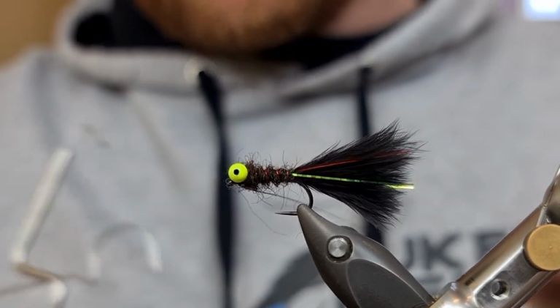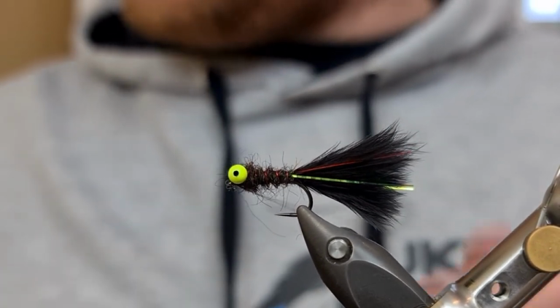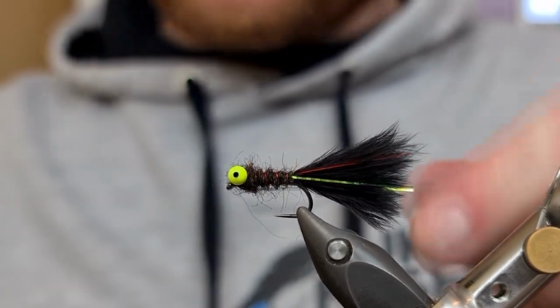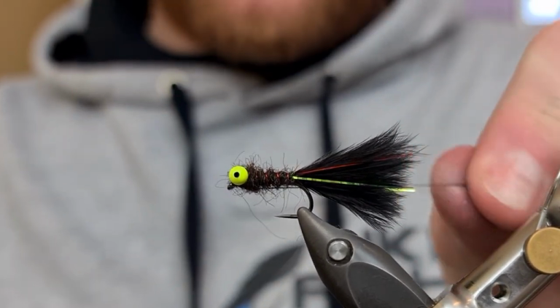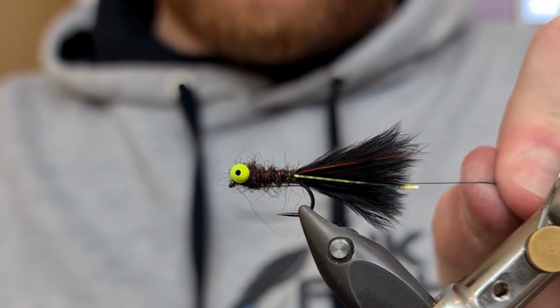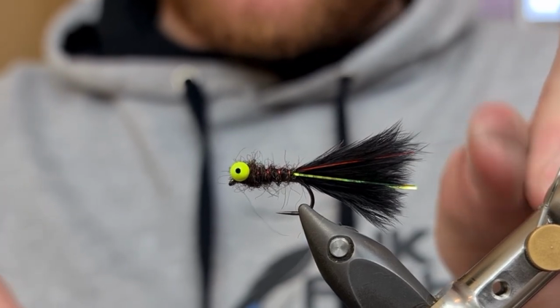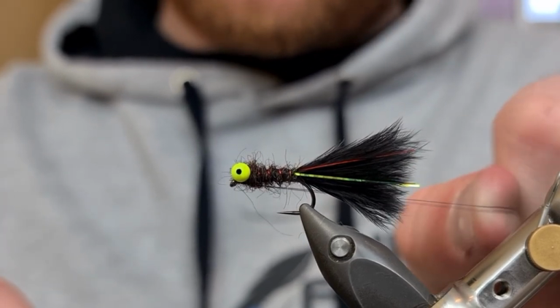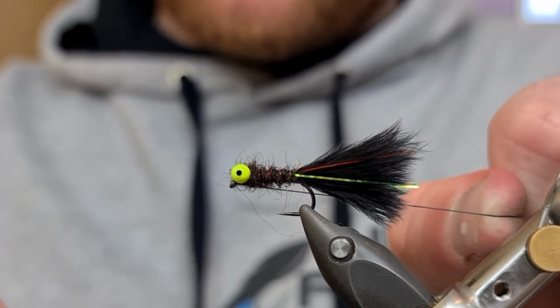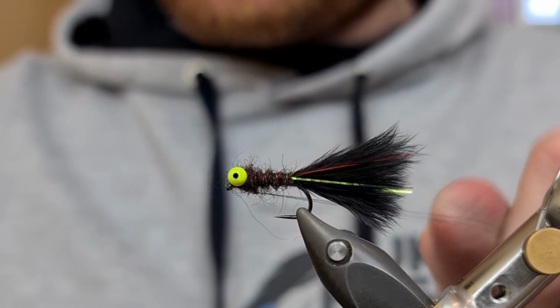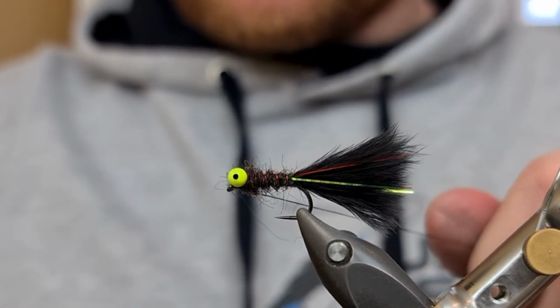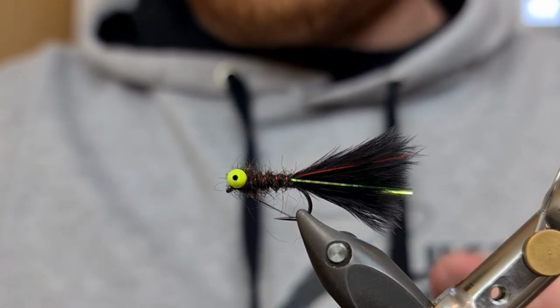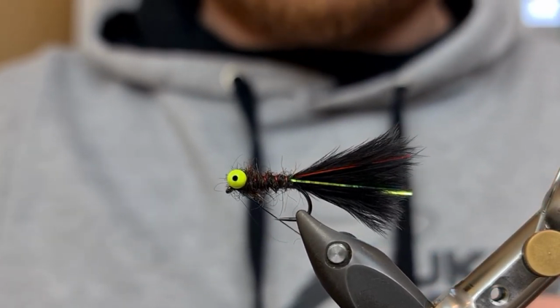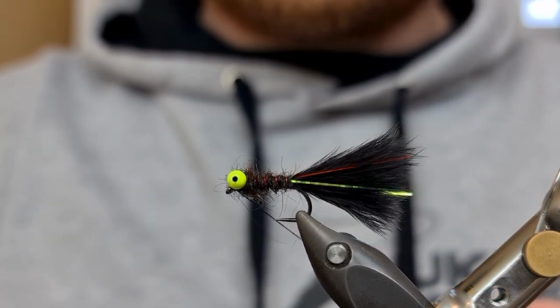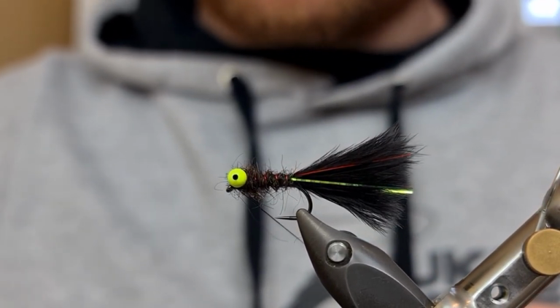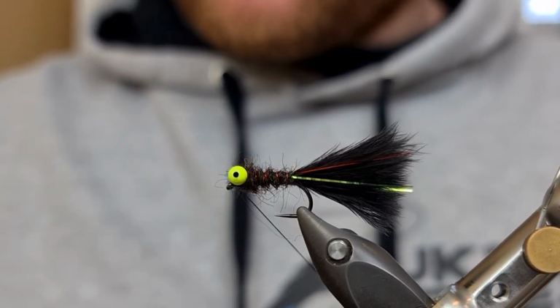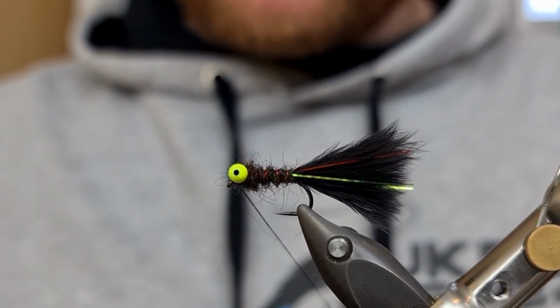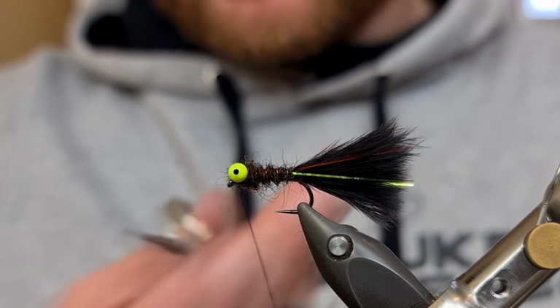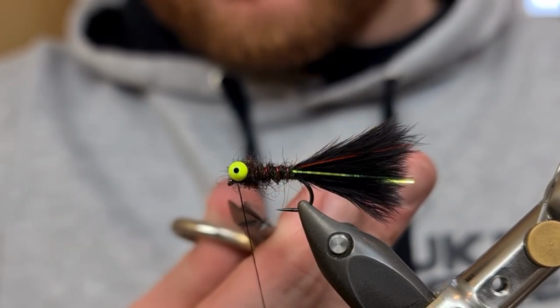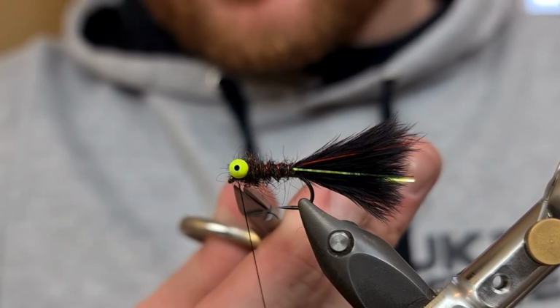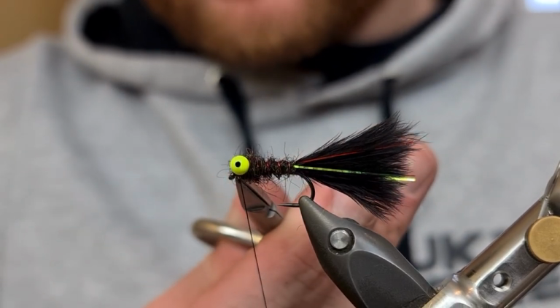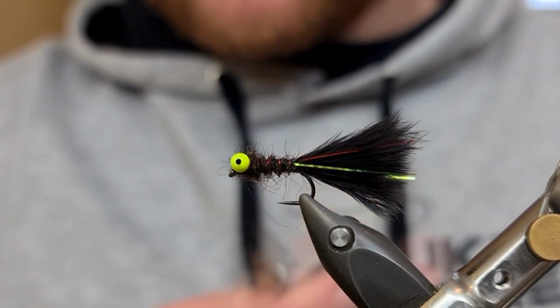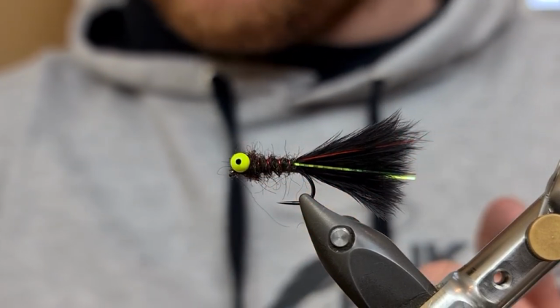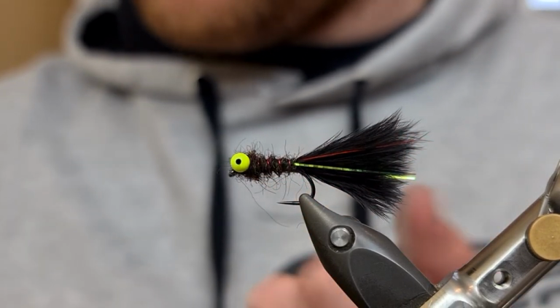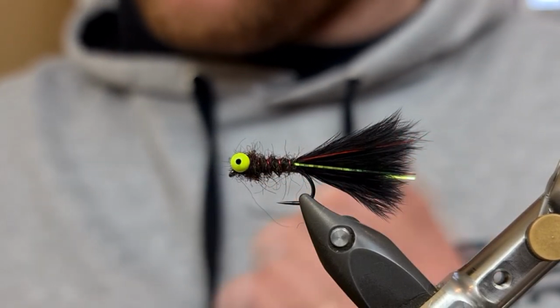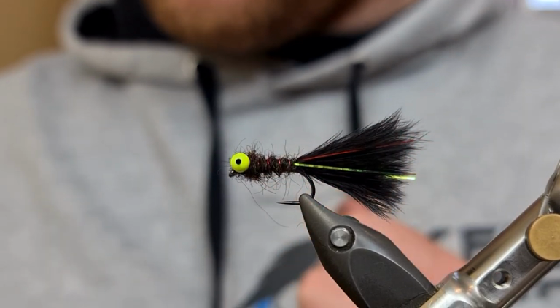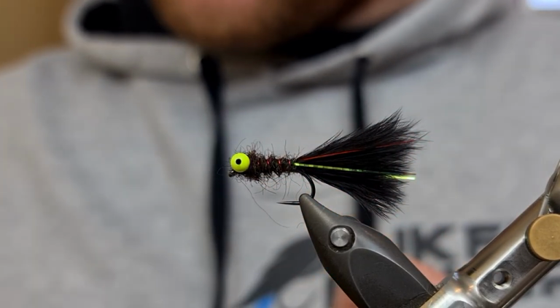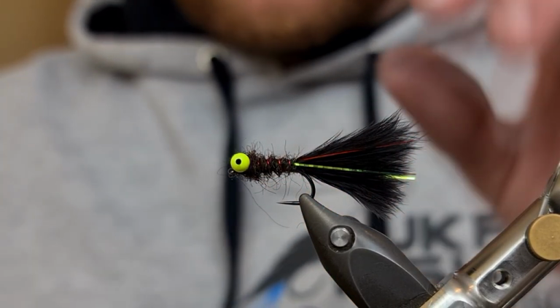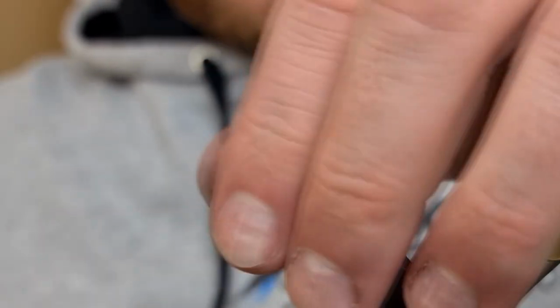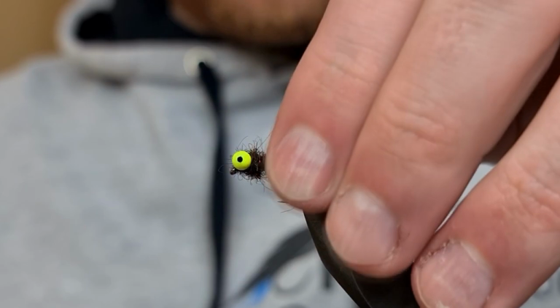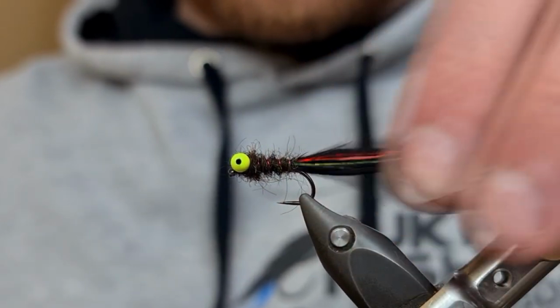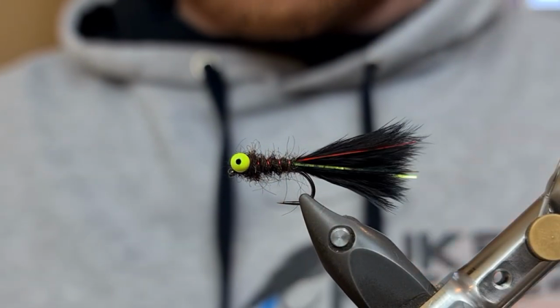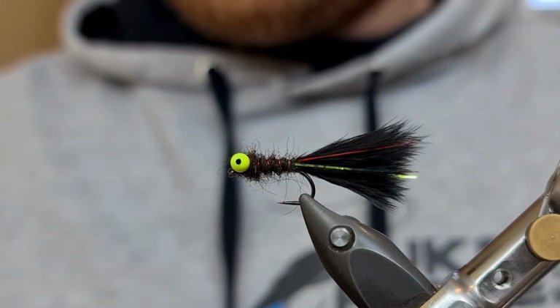And then whip finish. I always pull backwards with the tying silk — this just pulls any fibres that are going forwards back, clears the eye. Really nice finish there. Snip away the waste piece and that is your Dirty Montana Nymph.